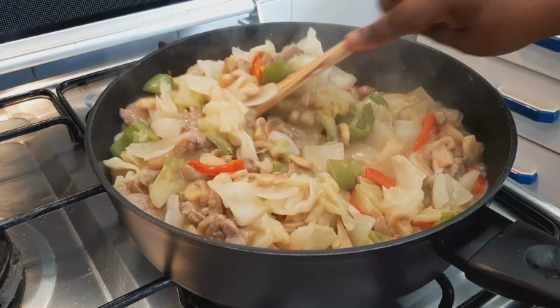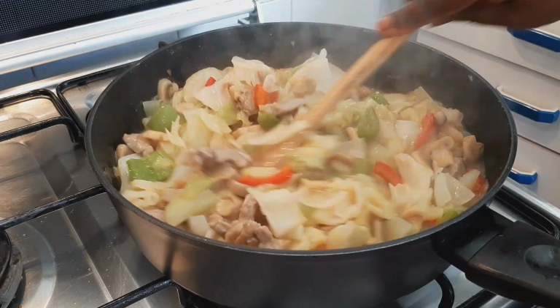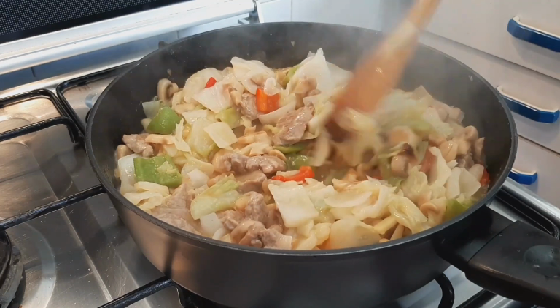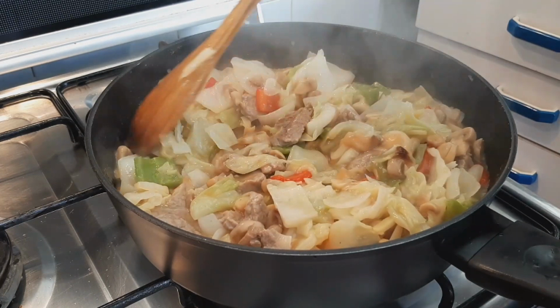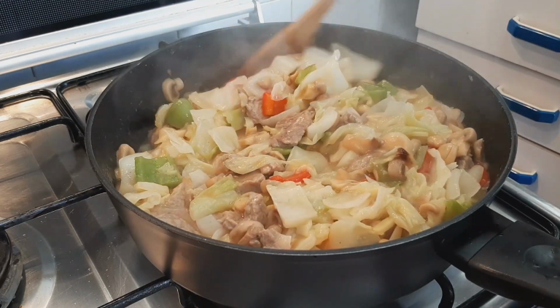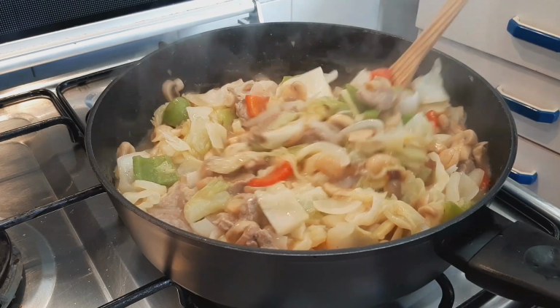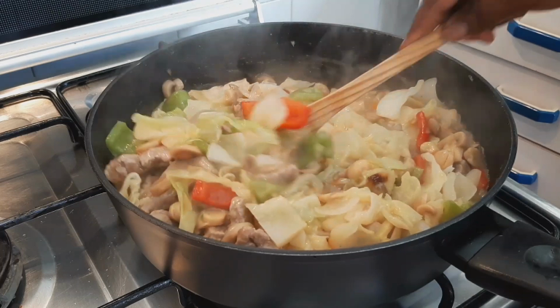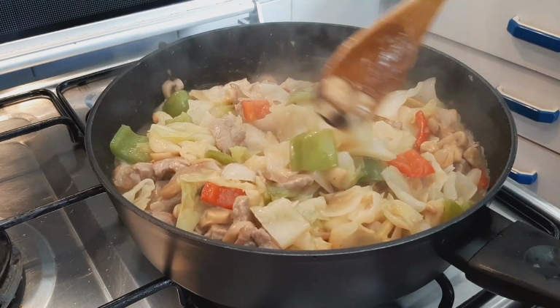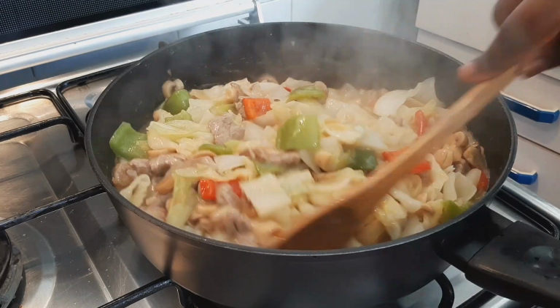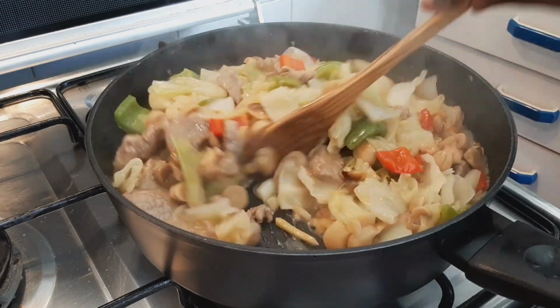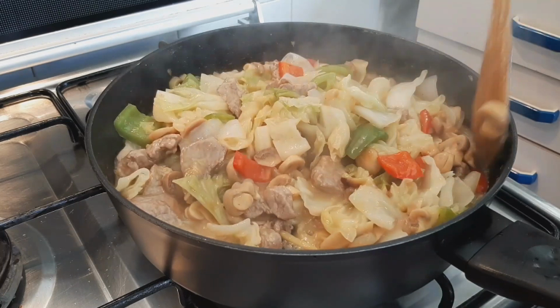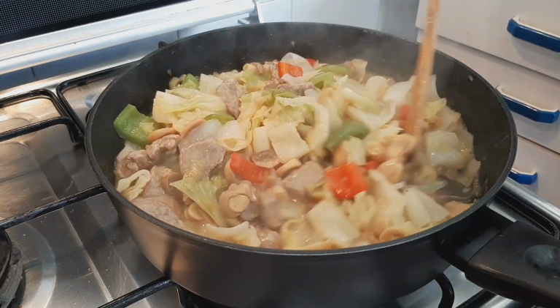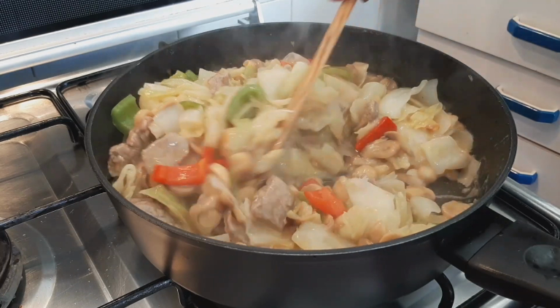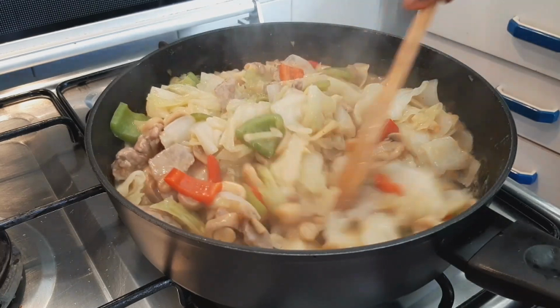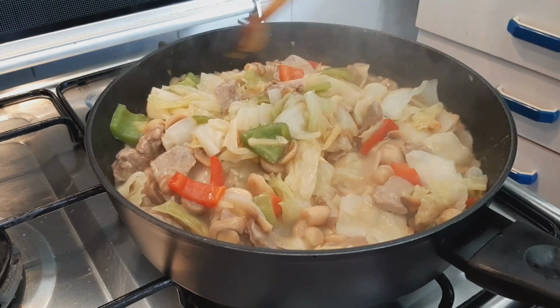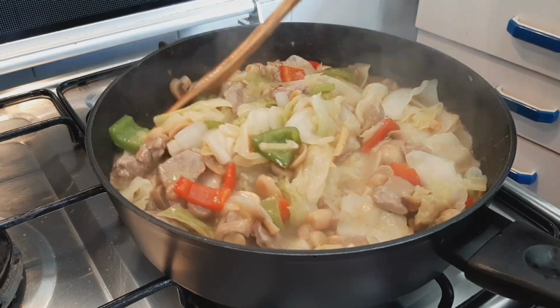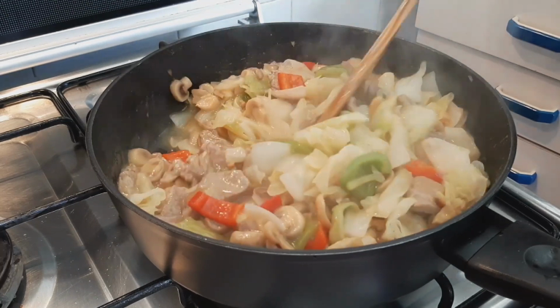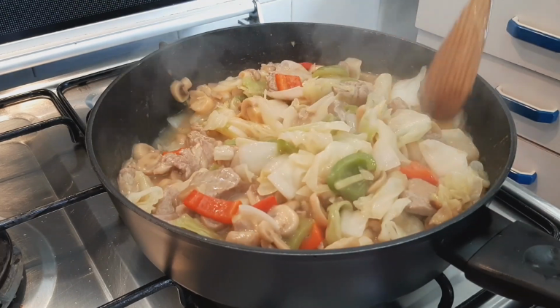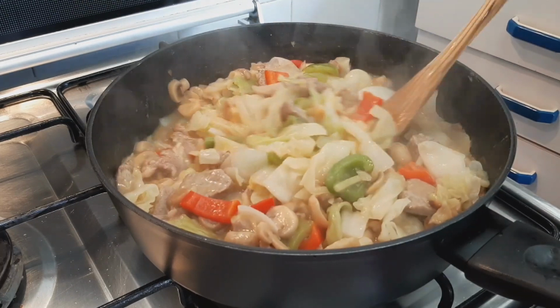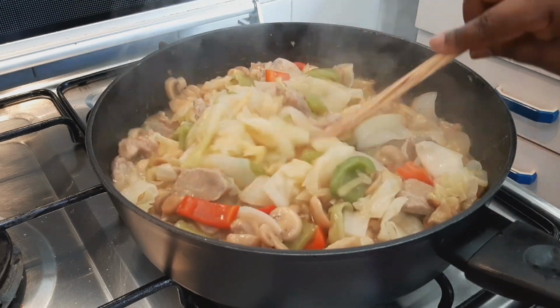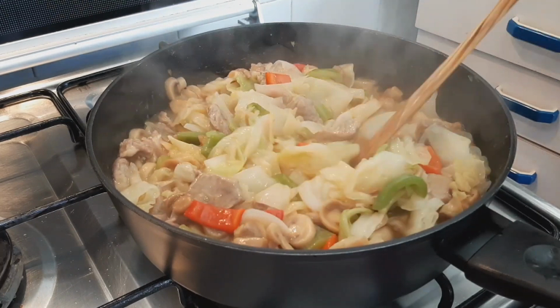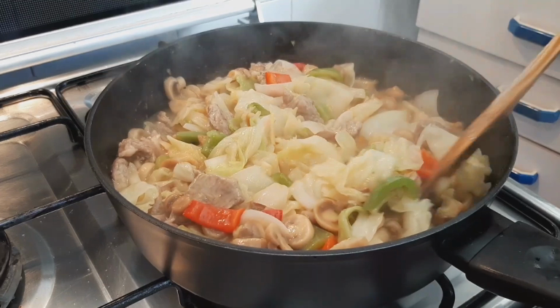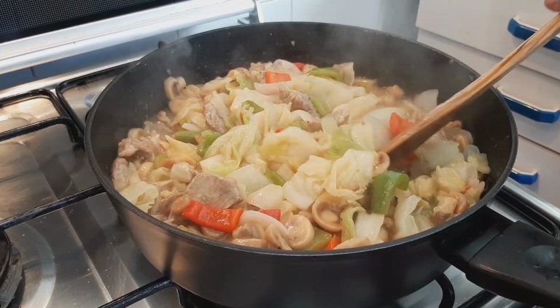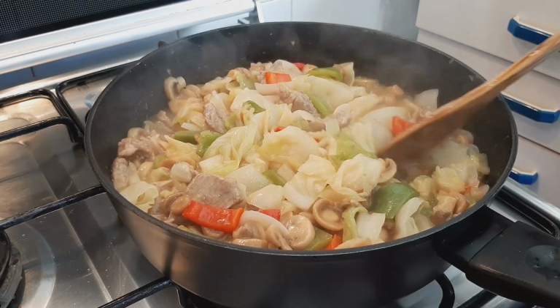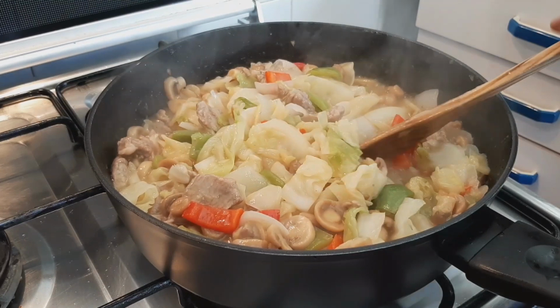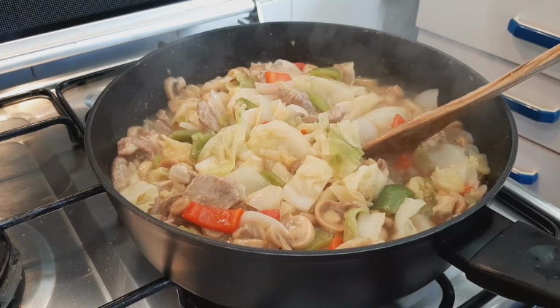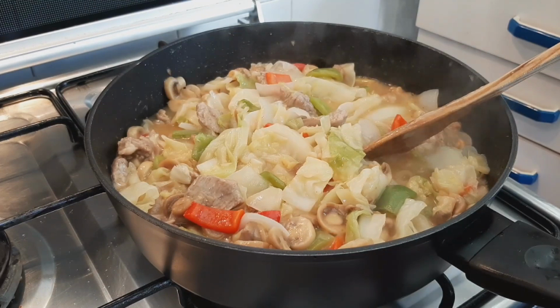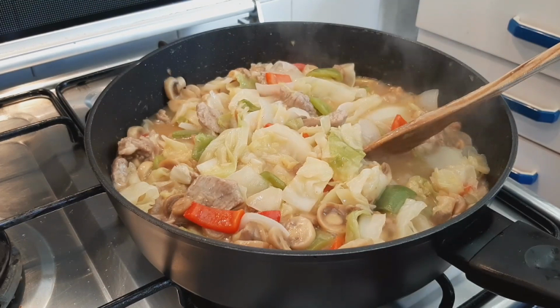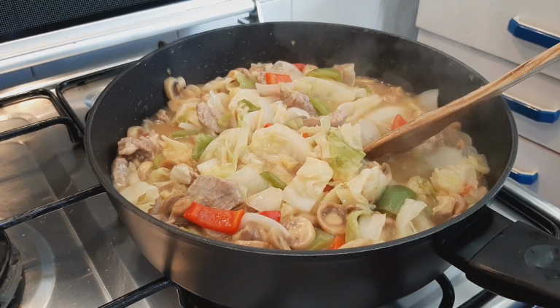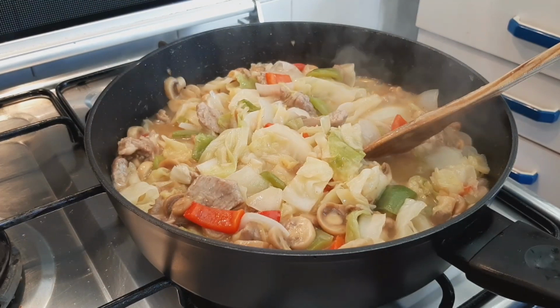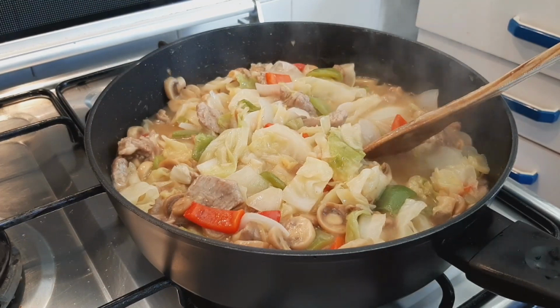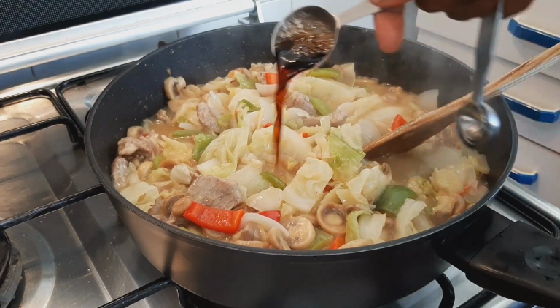As you can see, it's juicy and well-tendered — not too strong, not too soft.